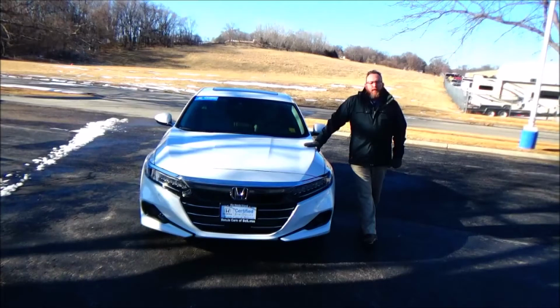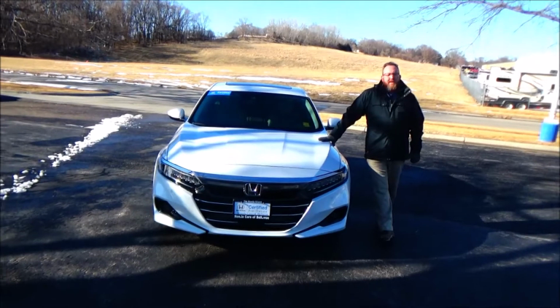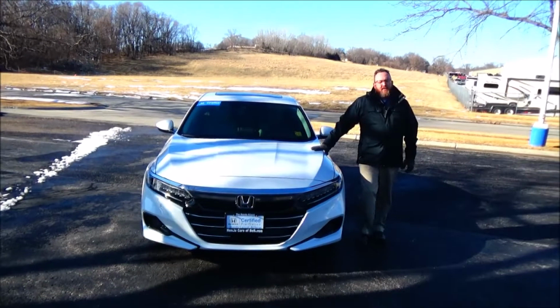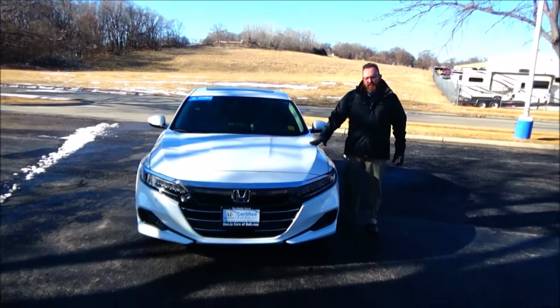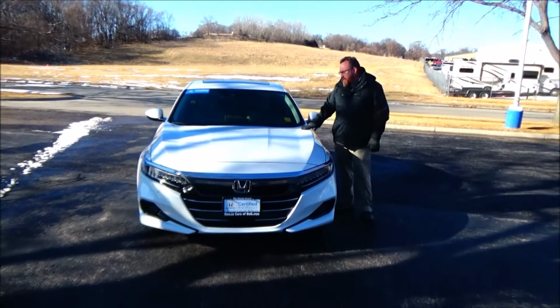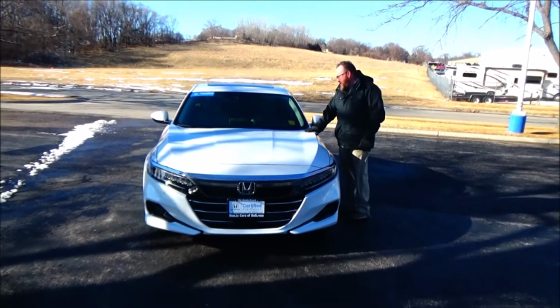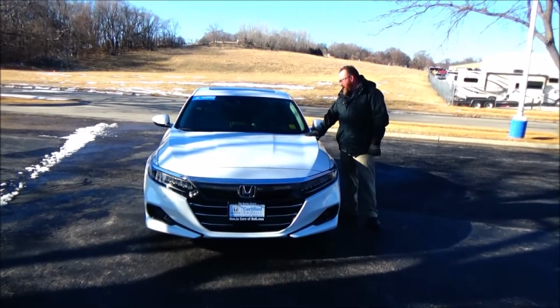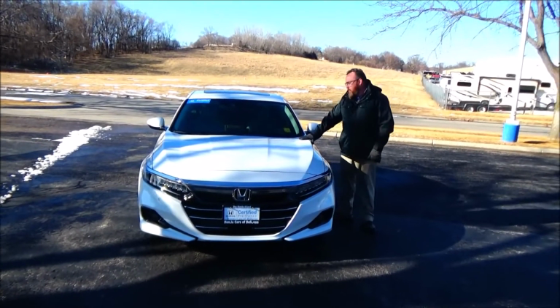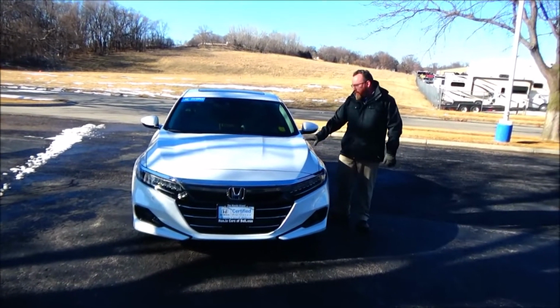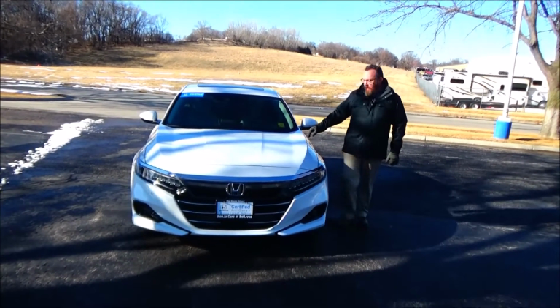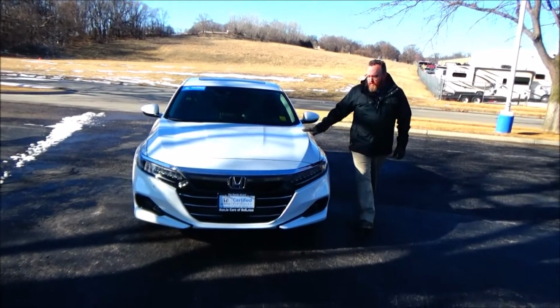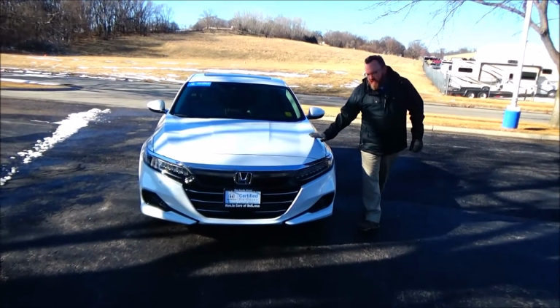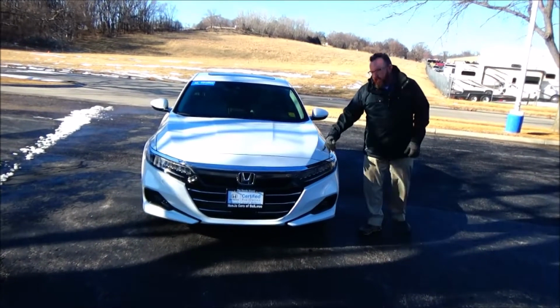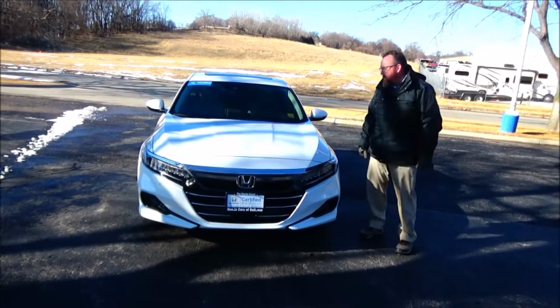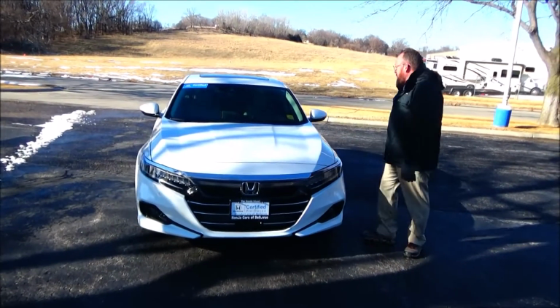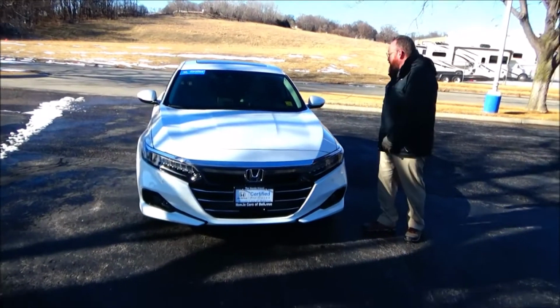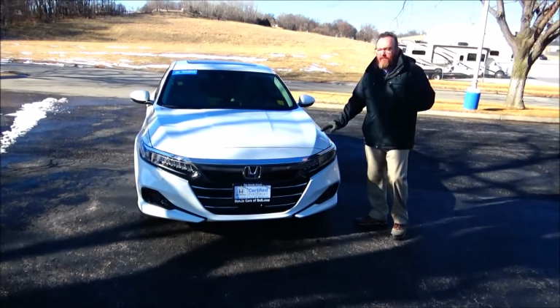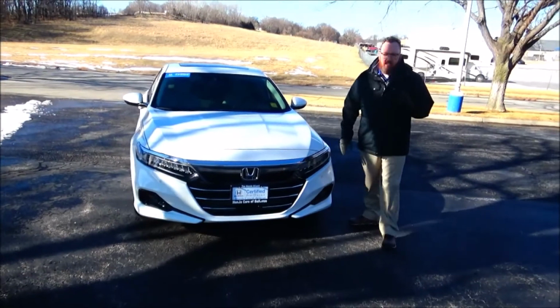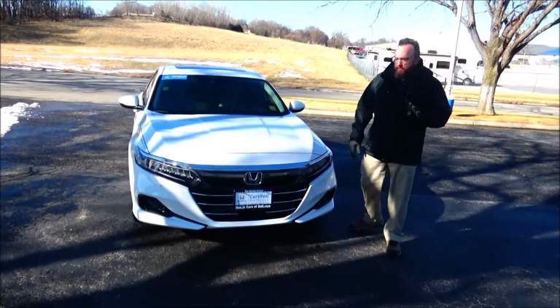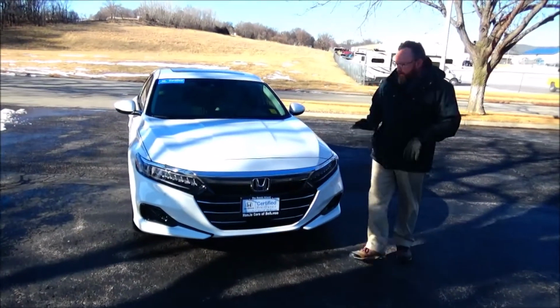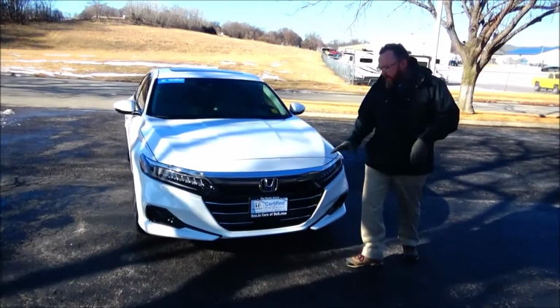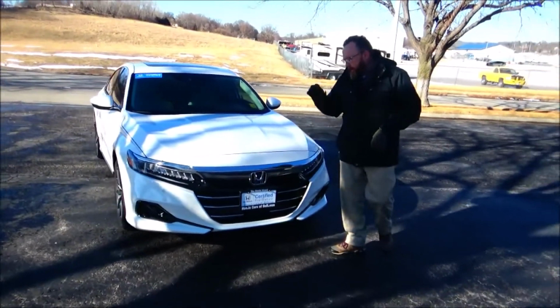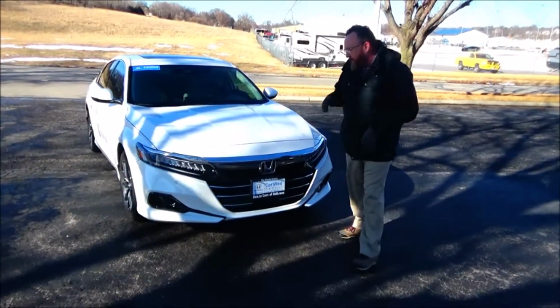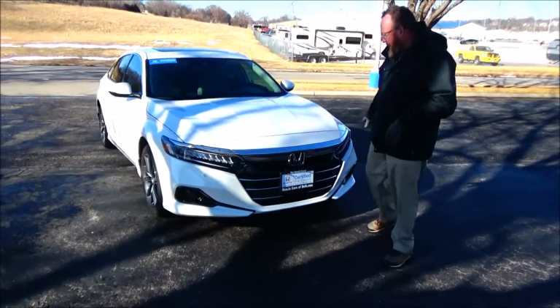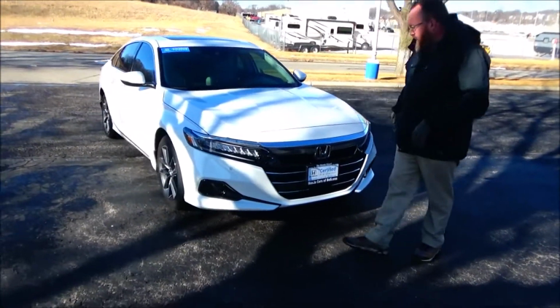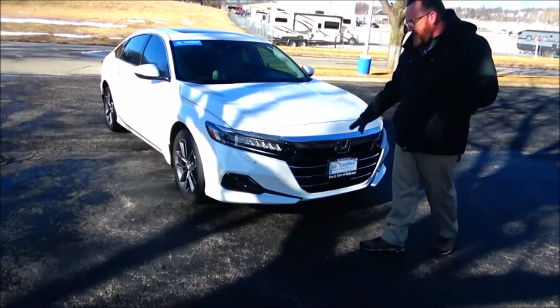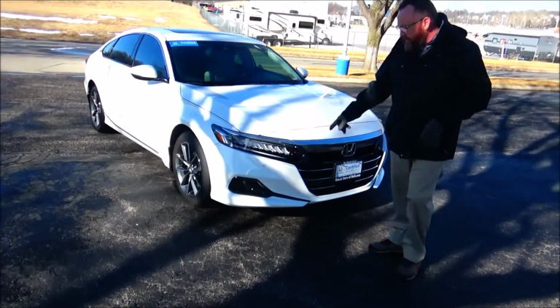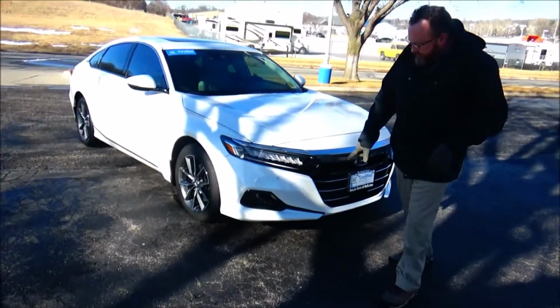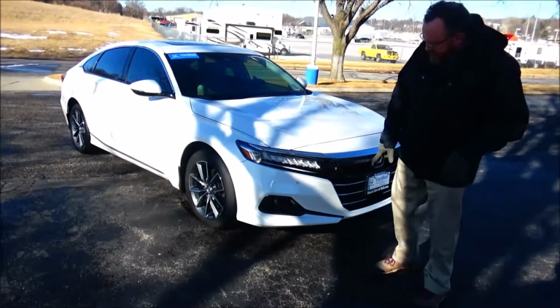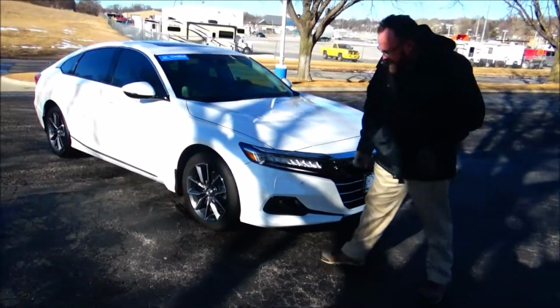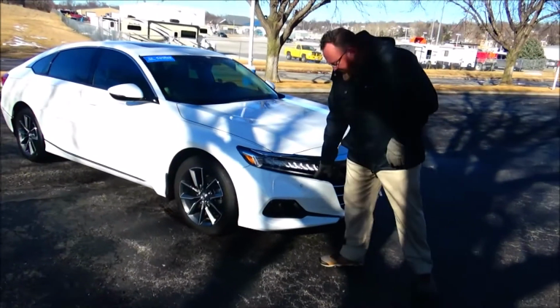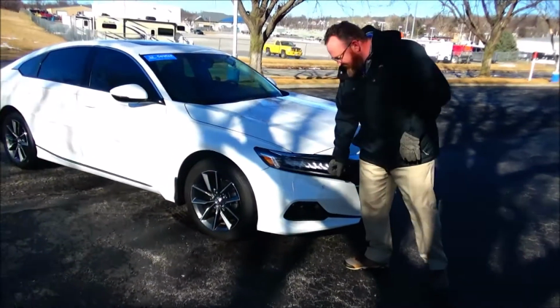Brian Kelly here for Honda Giant, here to show you this 2021 Honda Accord EXL — just came in on trade. It's got 14,000 miles, five mile-an-hour bumpers front and back, chrome extended grille, fog lights, and parking sensors.